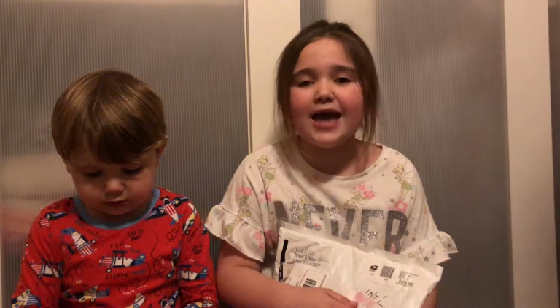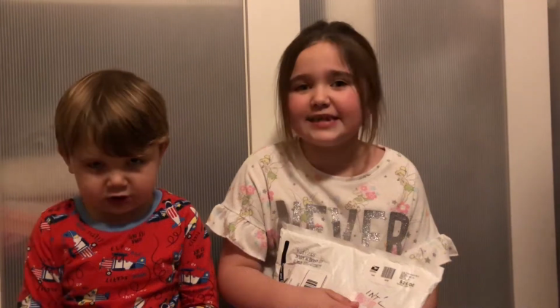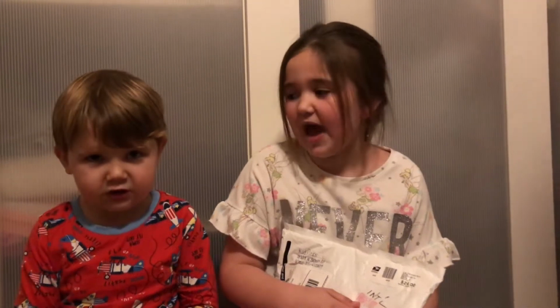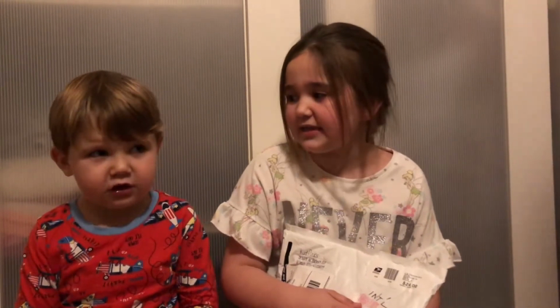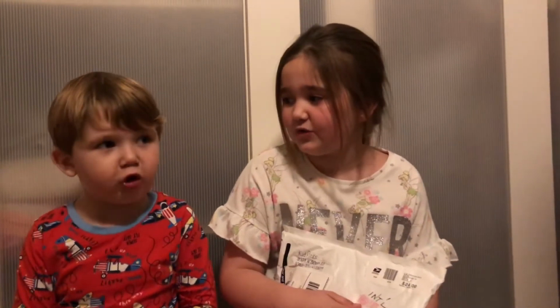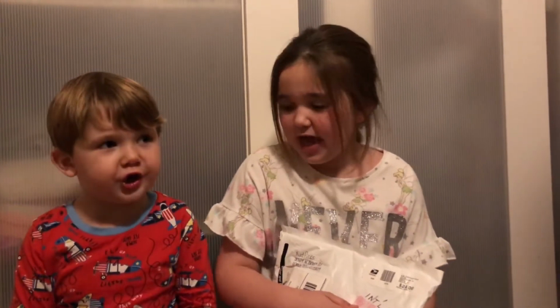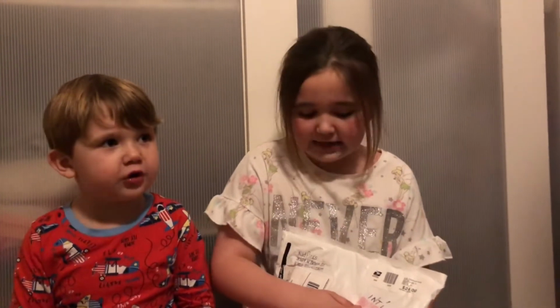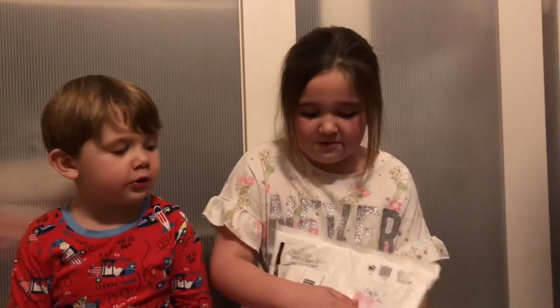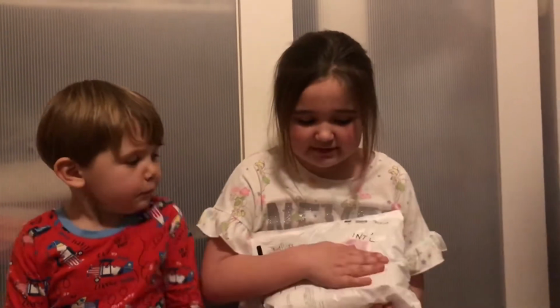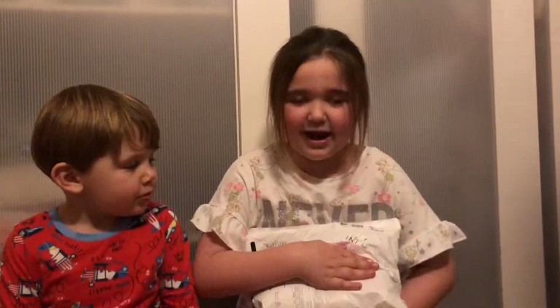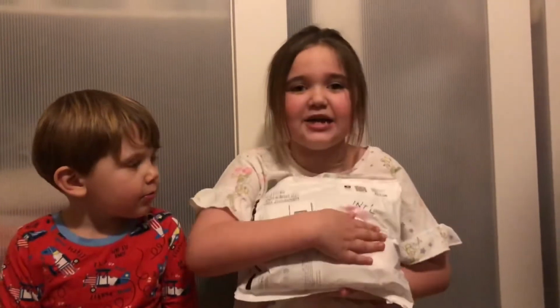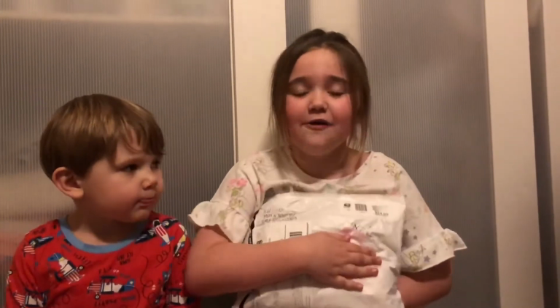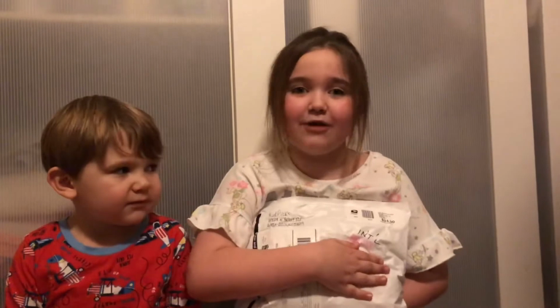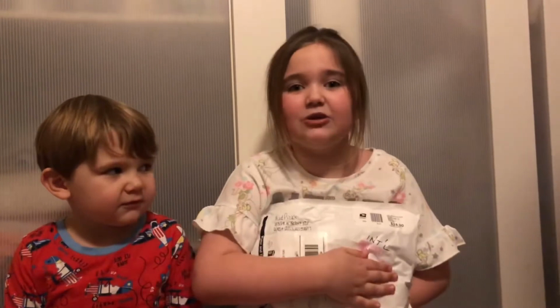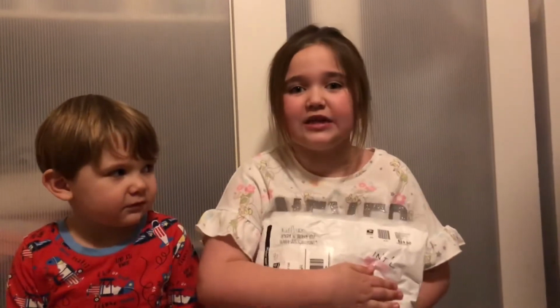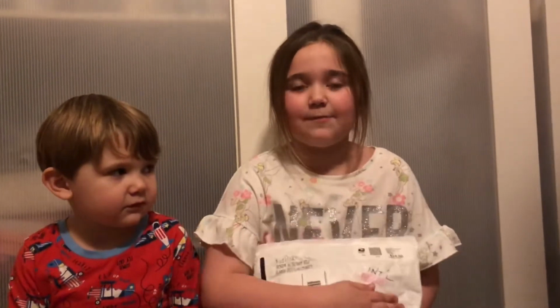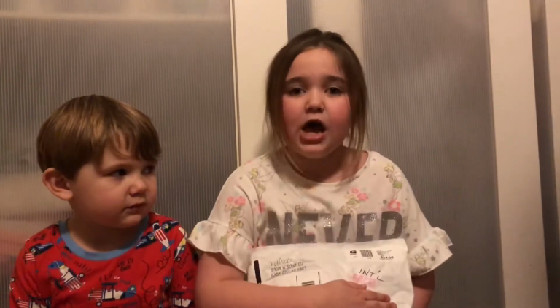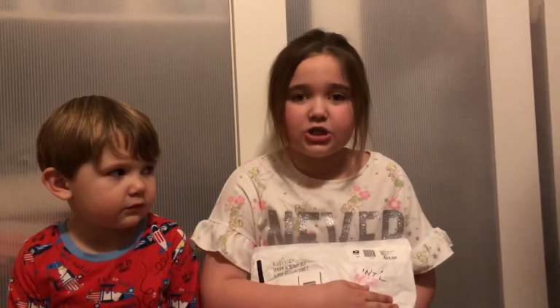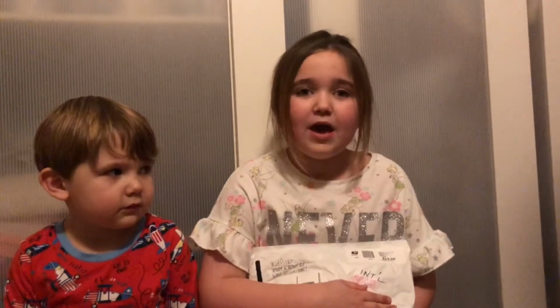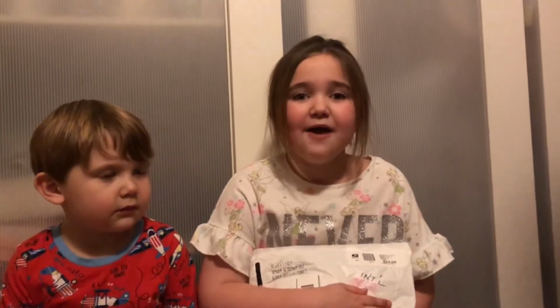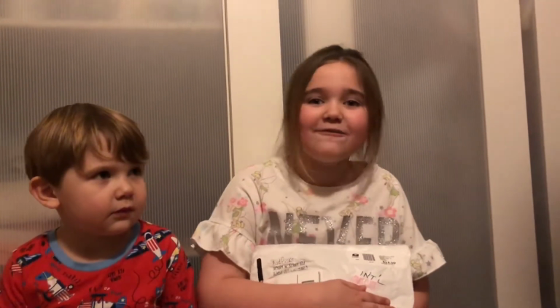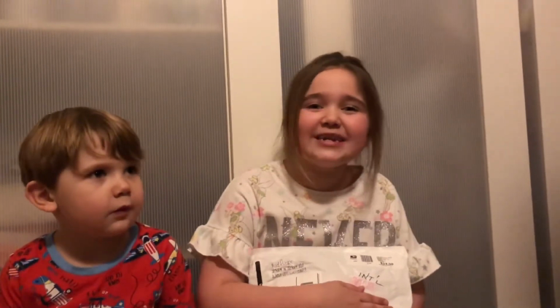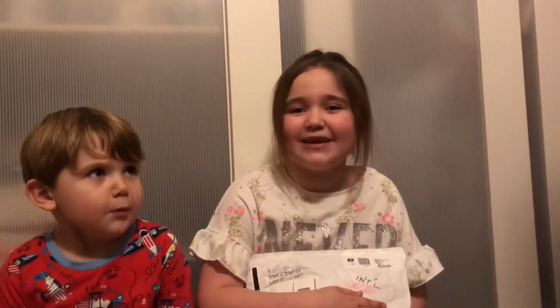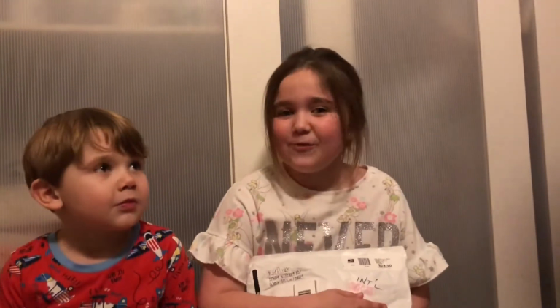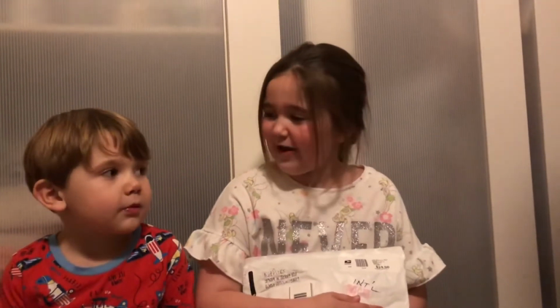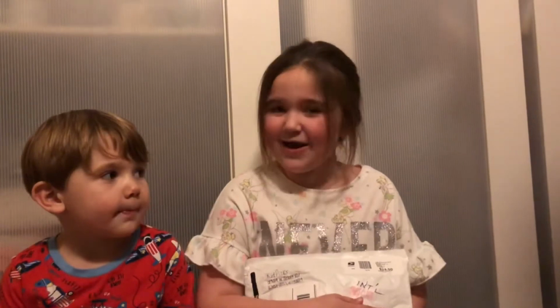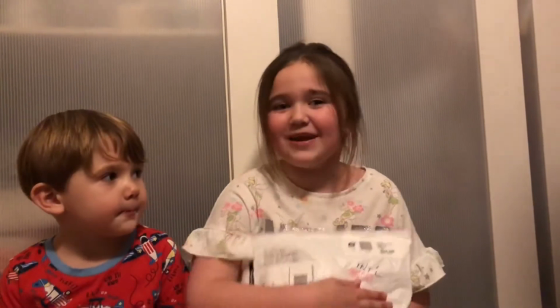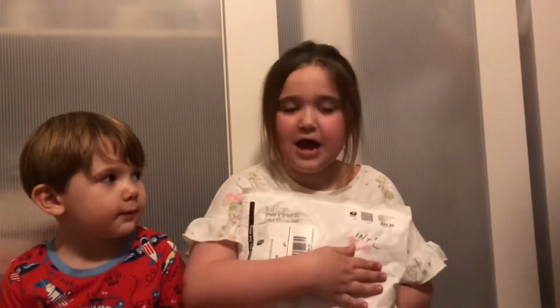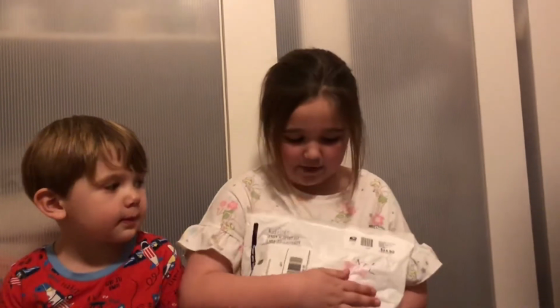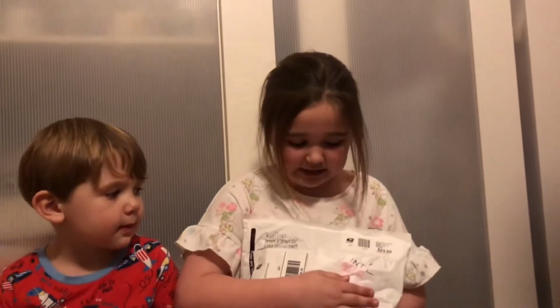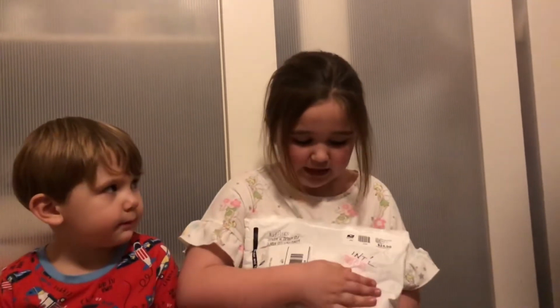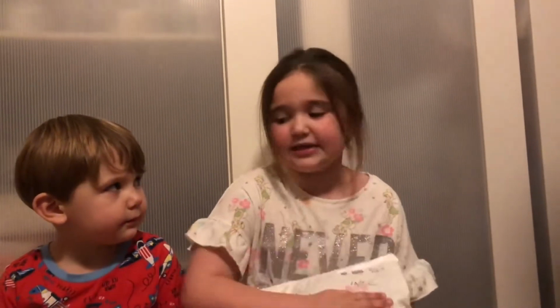Hey guys, it's Datesphia and Julia and today we are receiving a package from my great YouTube friends Kidpix. Thank you very much Kidpix. We are going to be opening the package that you sent us today.